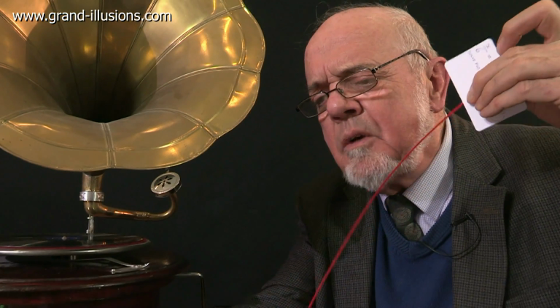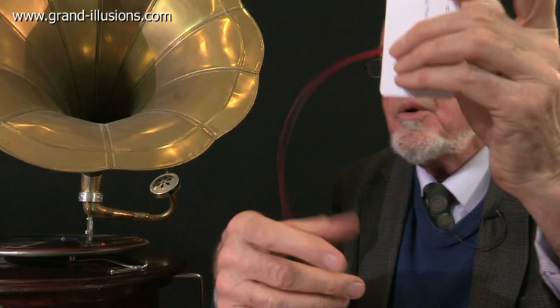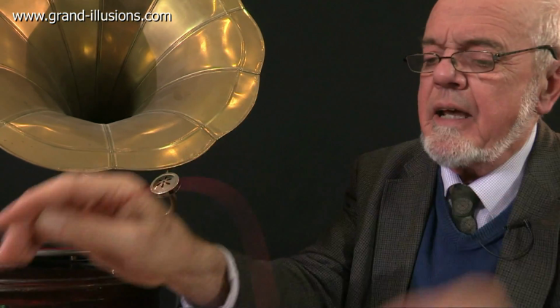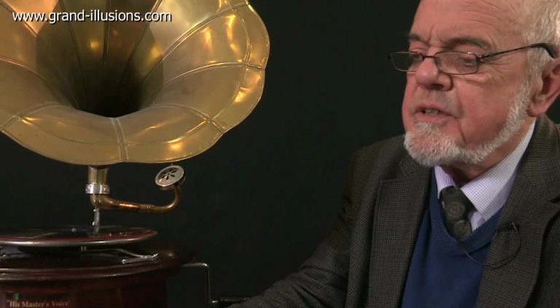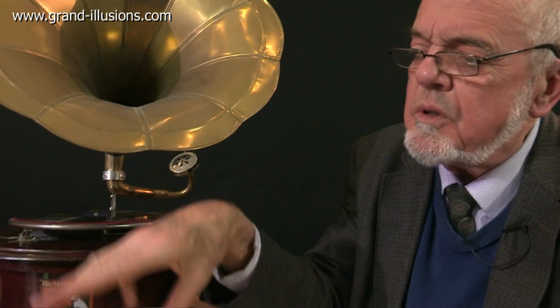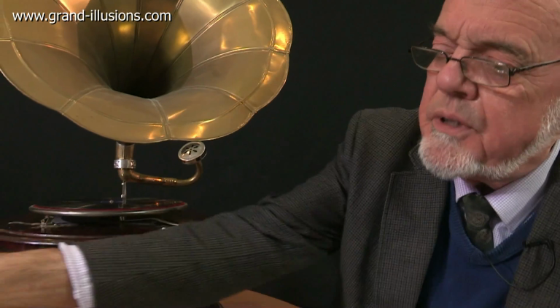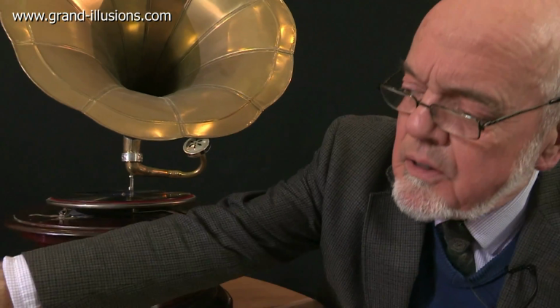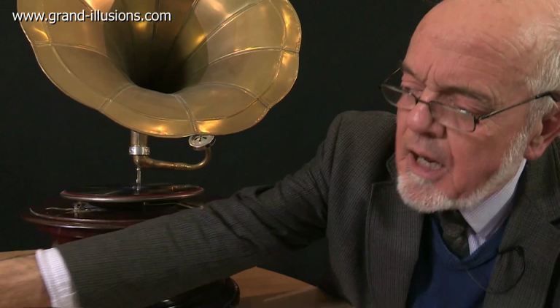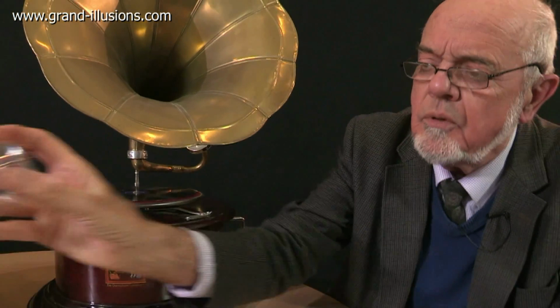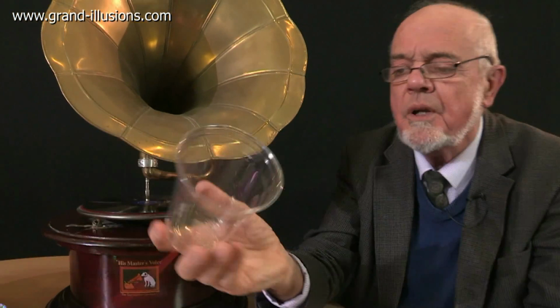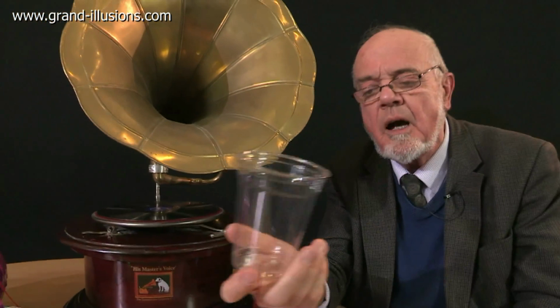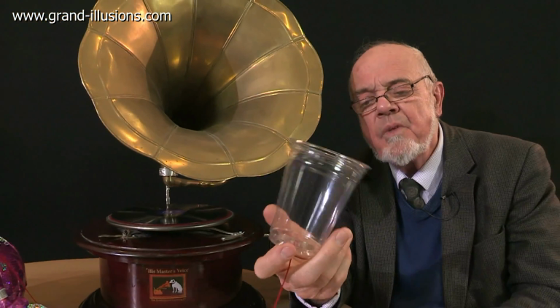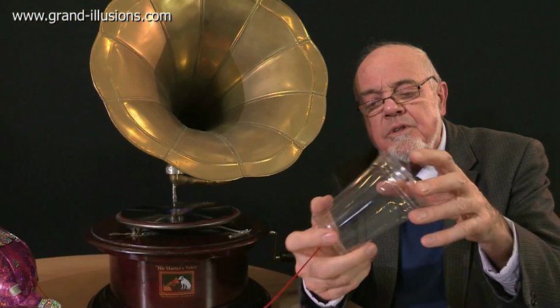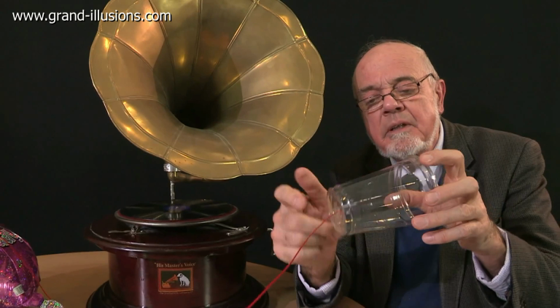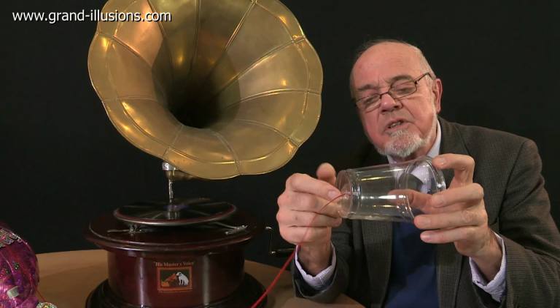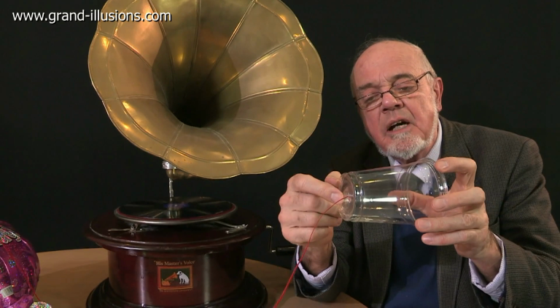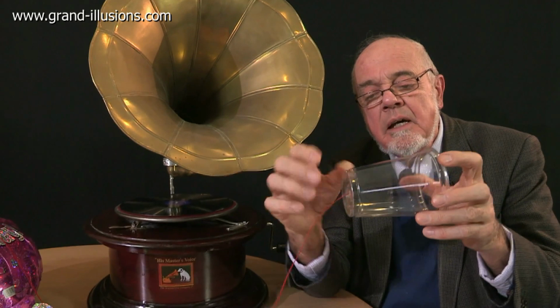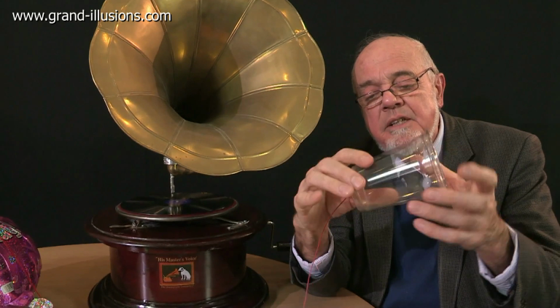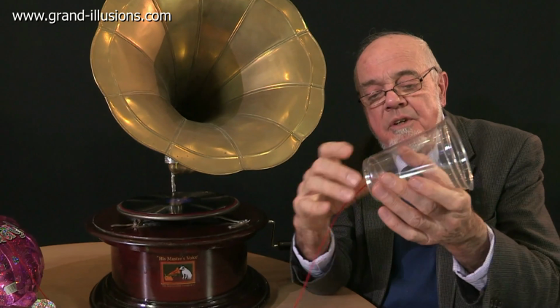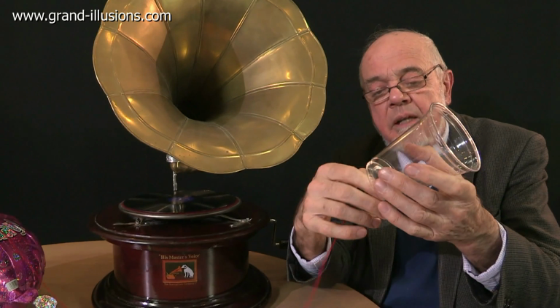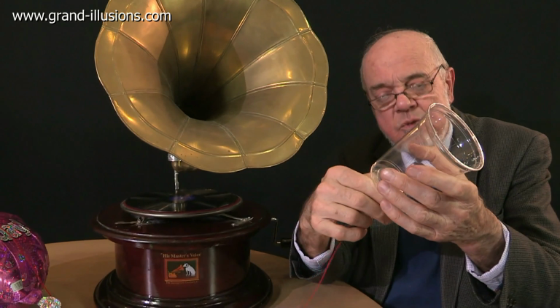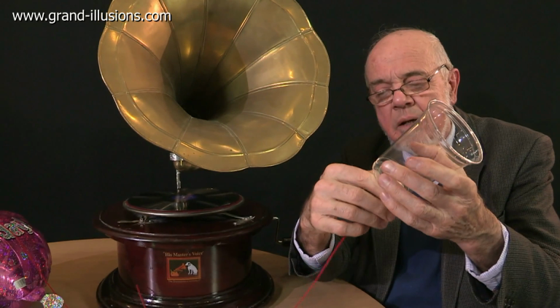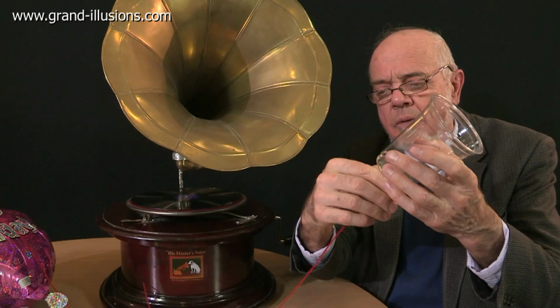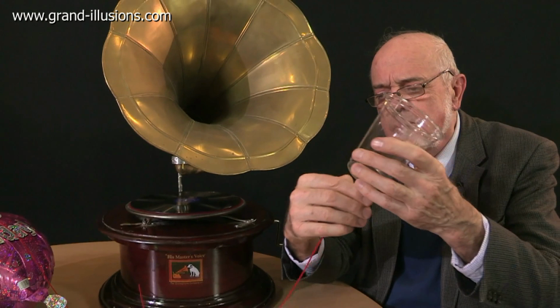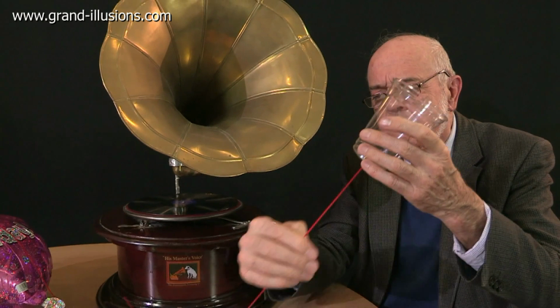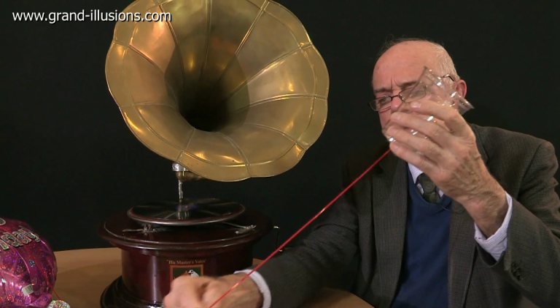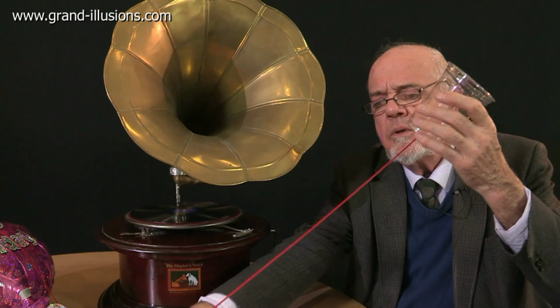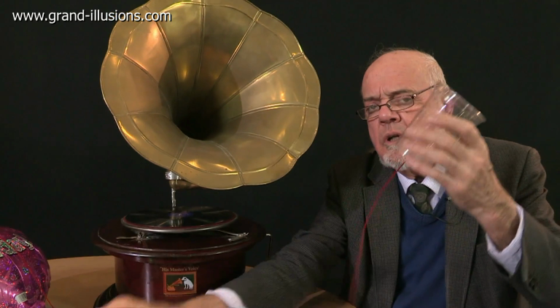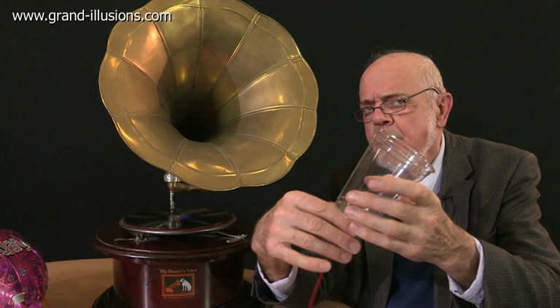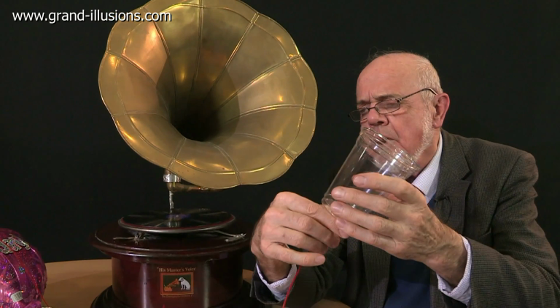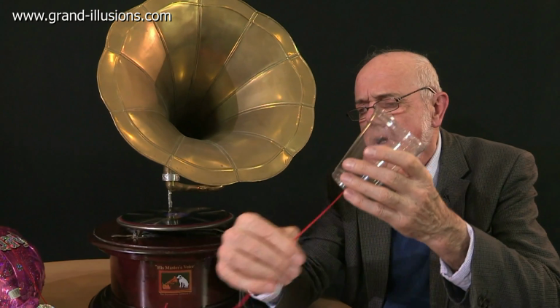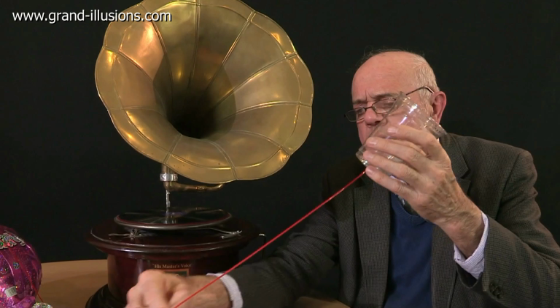But you can do better than that. They suggest putting it on a cup, or plastic cup. You just make a little slit in the cup, and attach it with sellotape, and then it makes quite a loud sound. Happy New Year! Happy New Year!